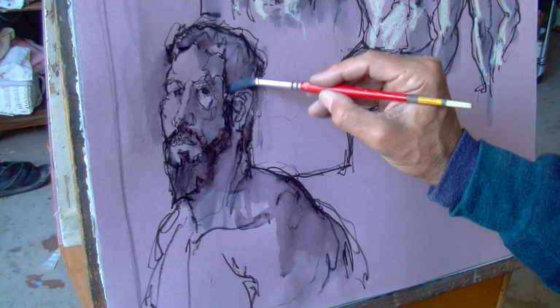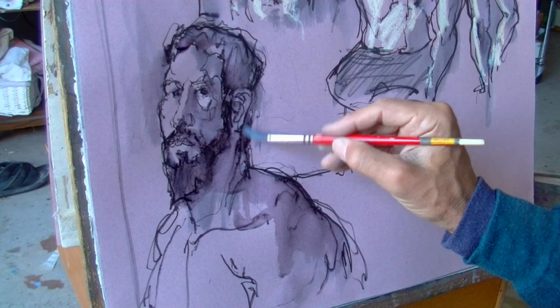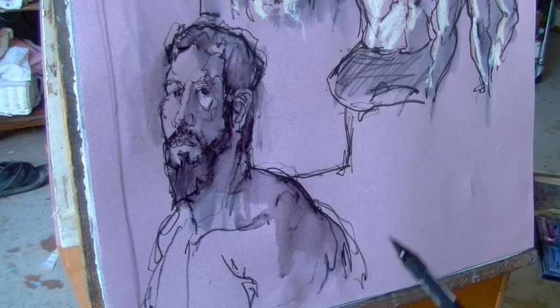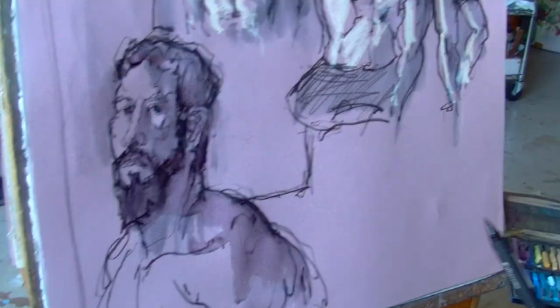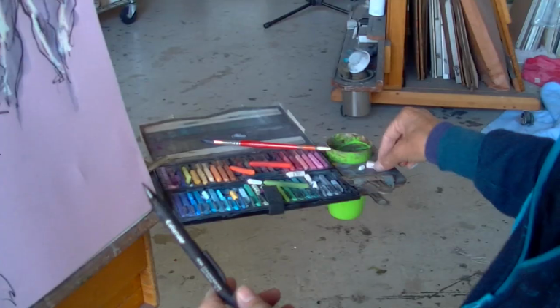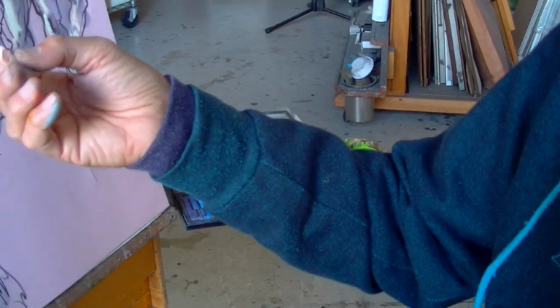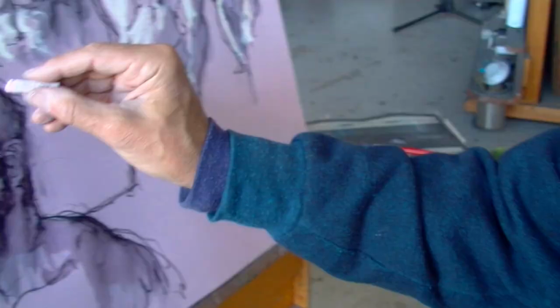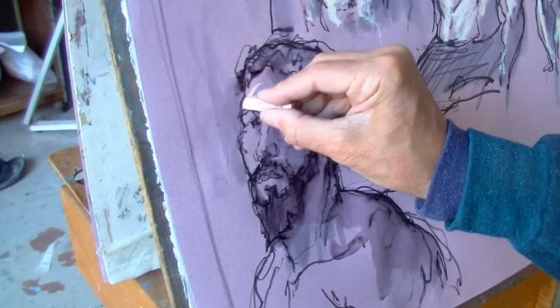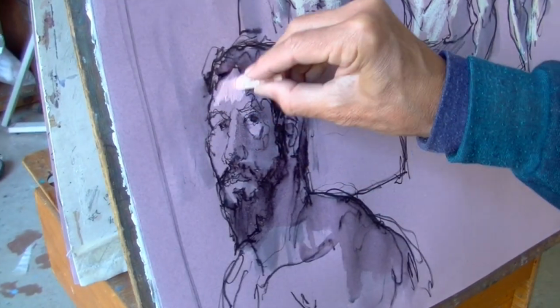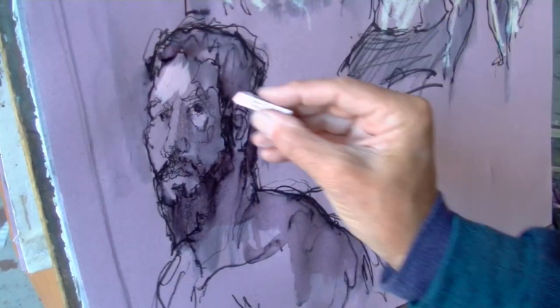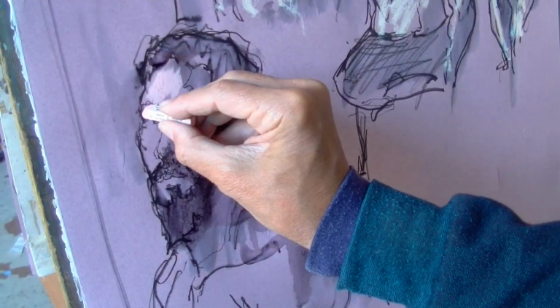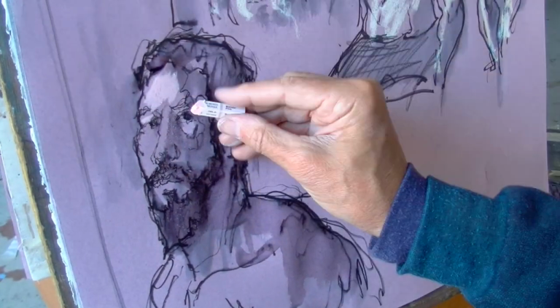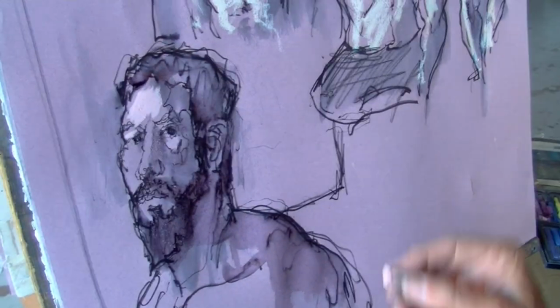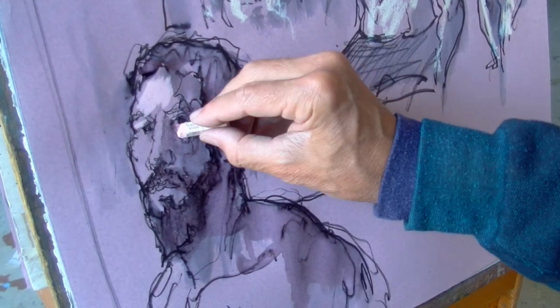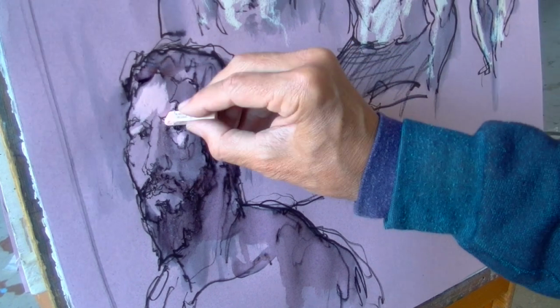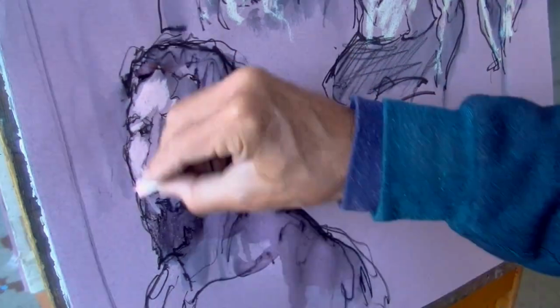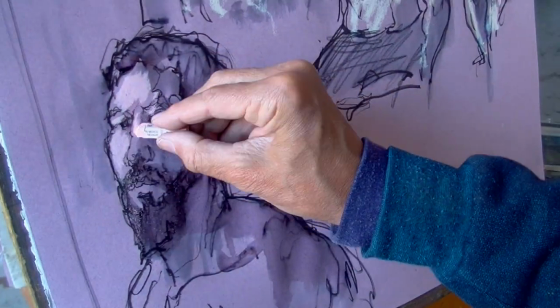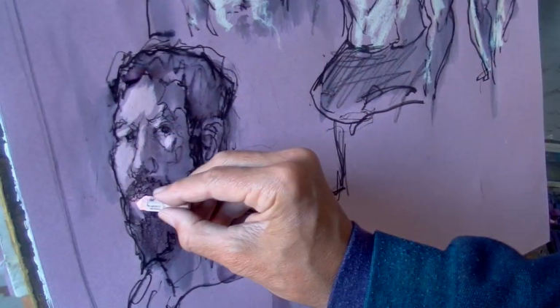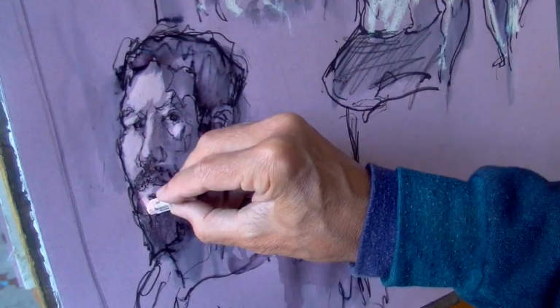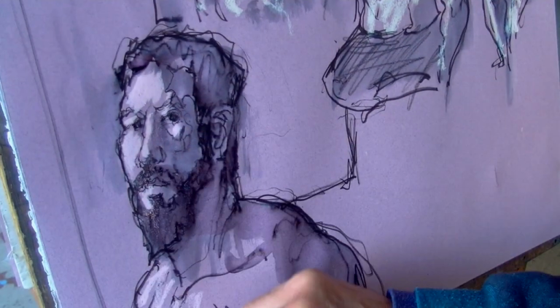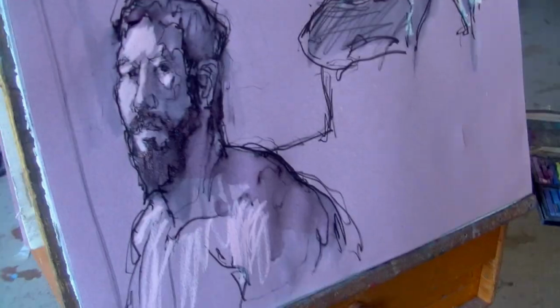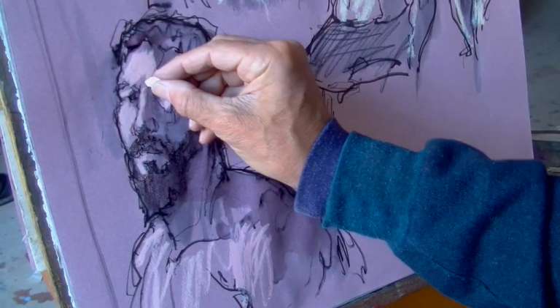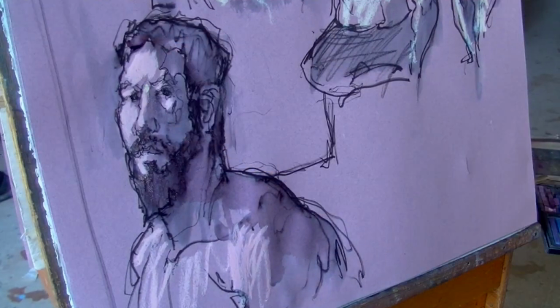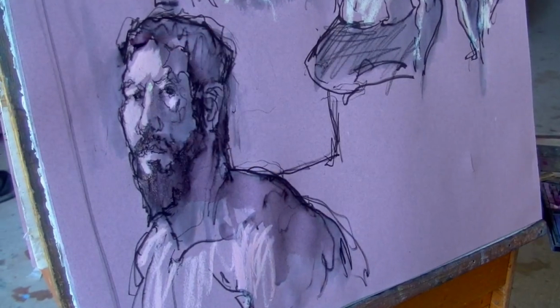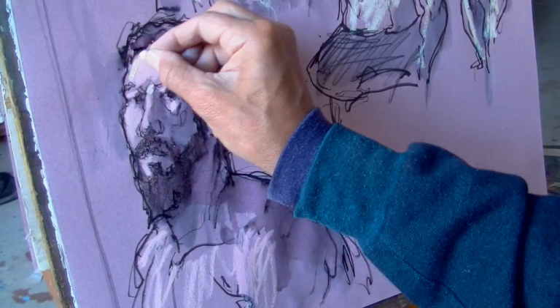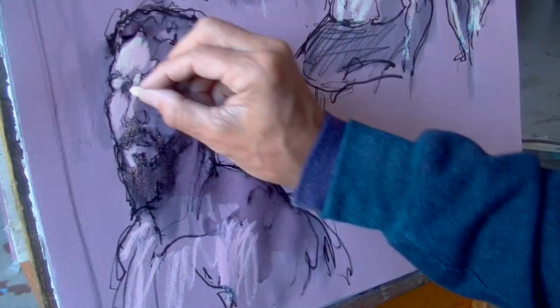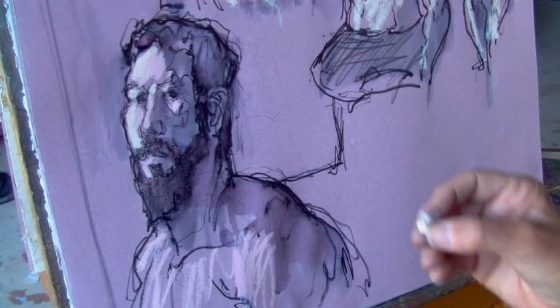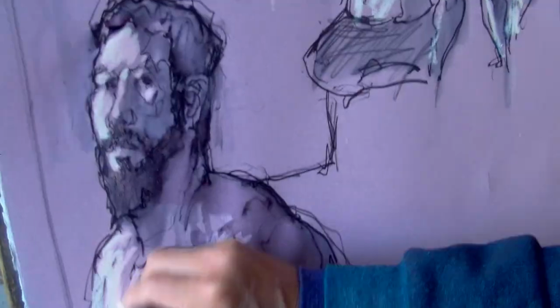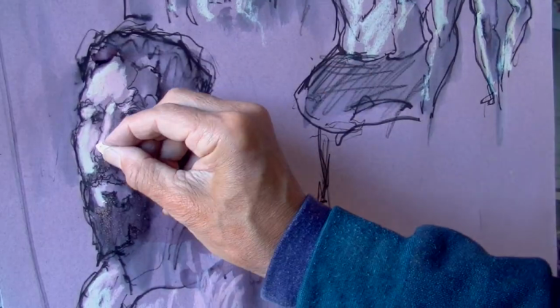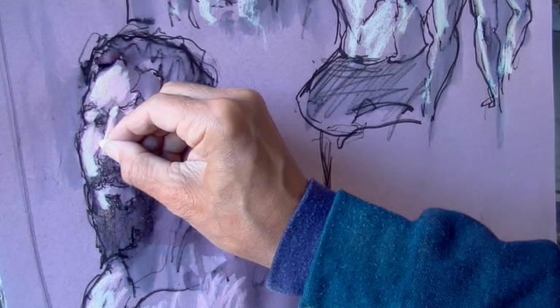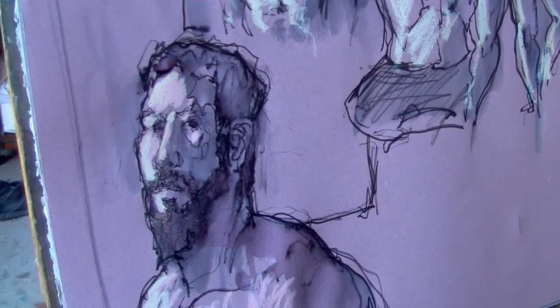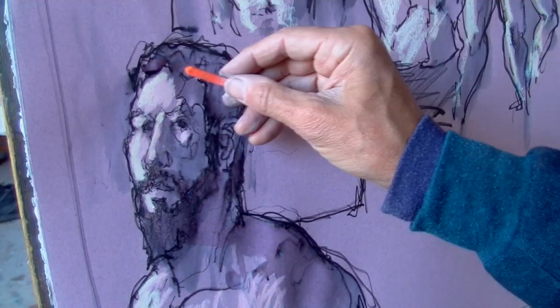When I put down accents of light, I am thinking of anatomical landmarks and masses as well as abstract shapes. I only add pastel accents where I want the viewer's eye to go. The same goes for the lights.